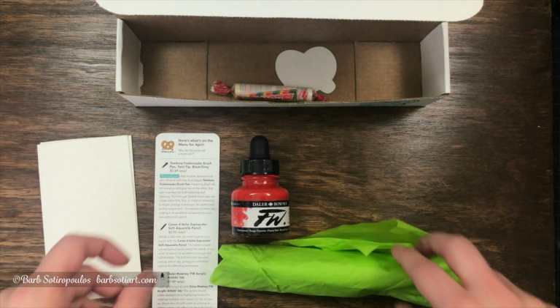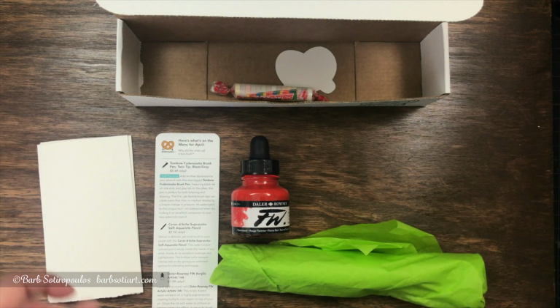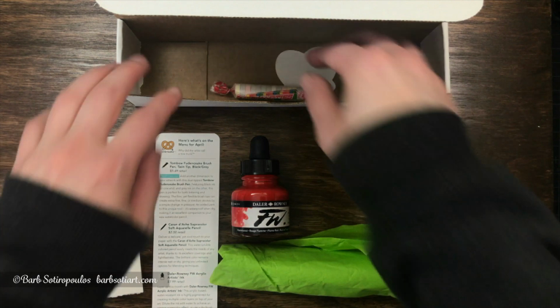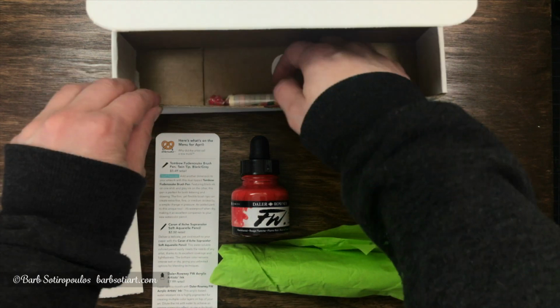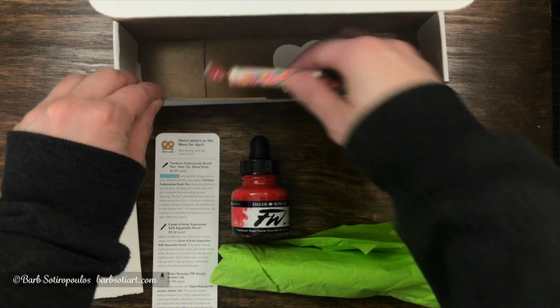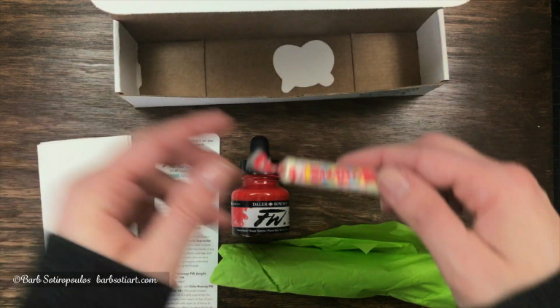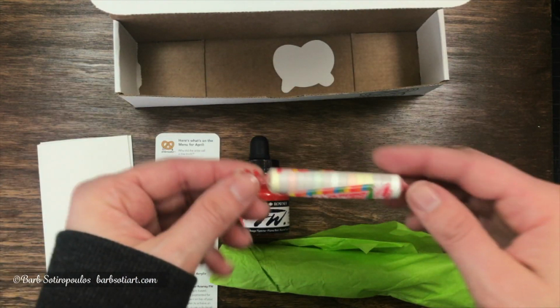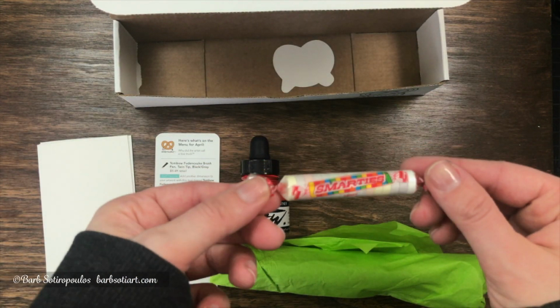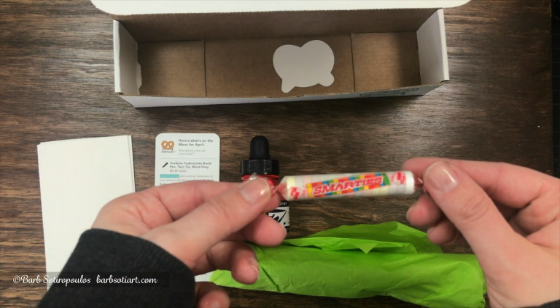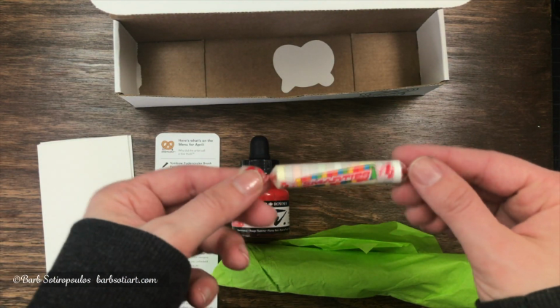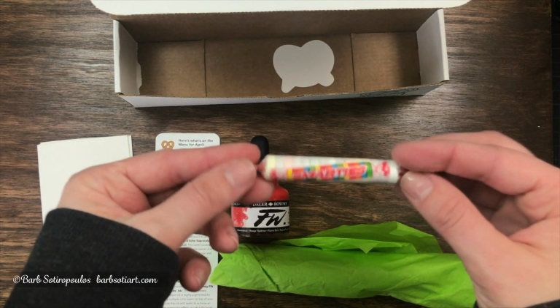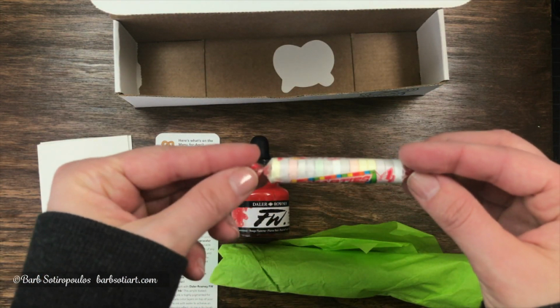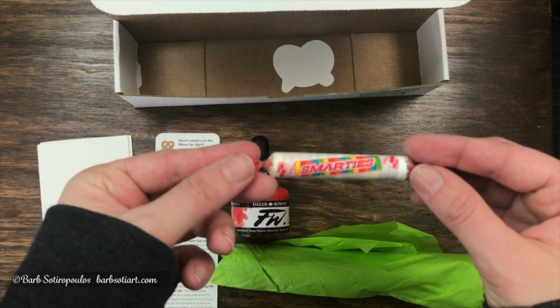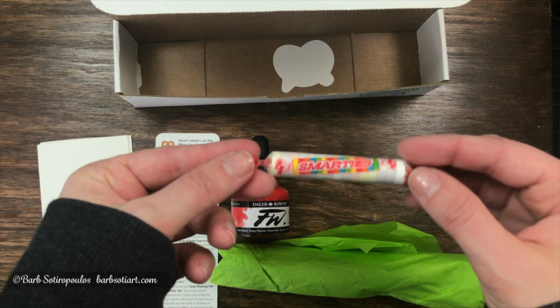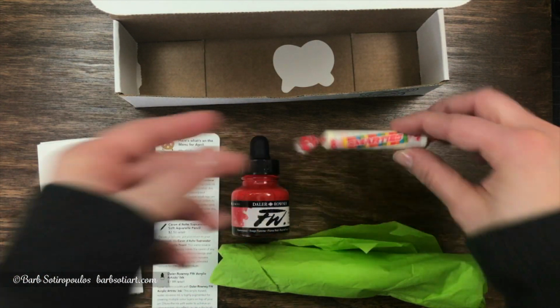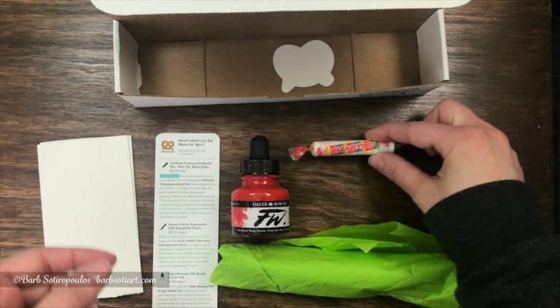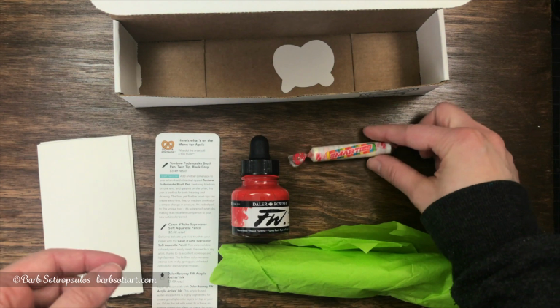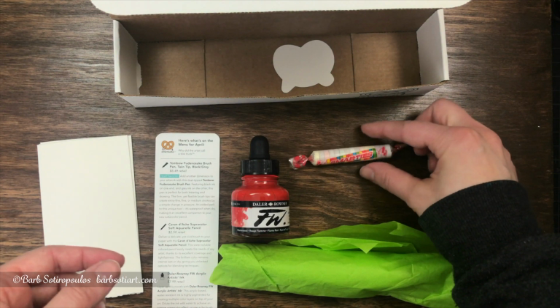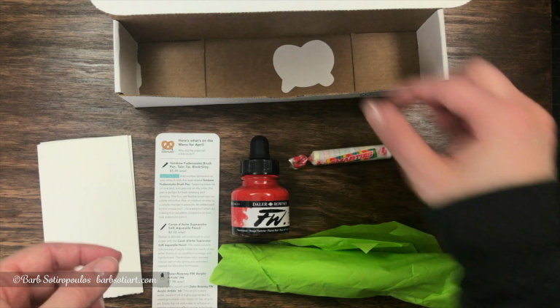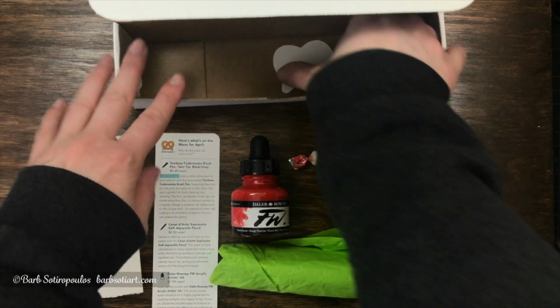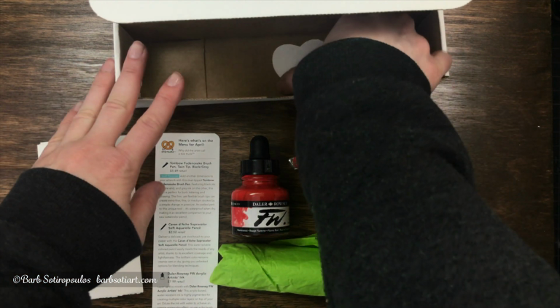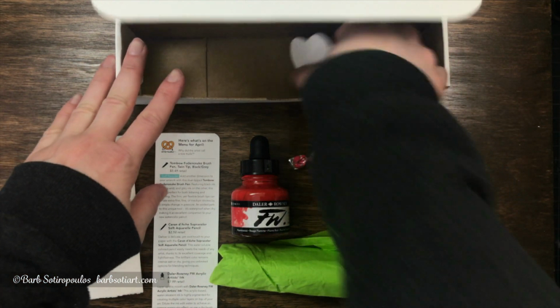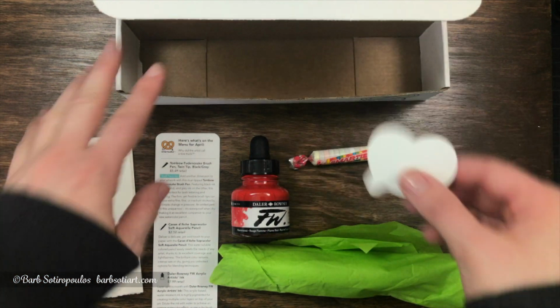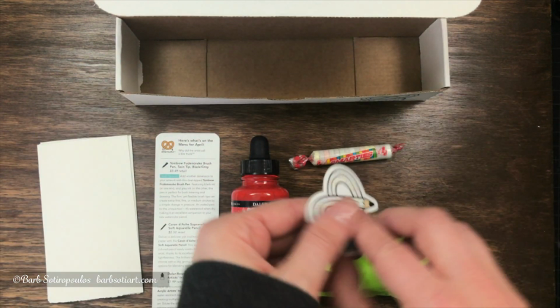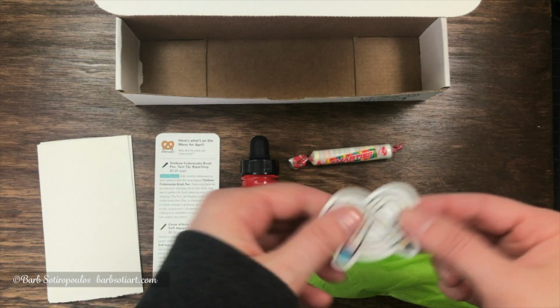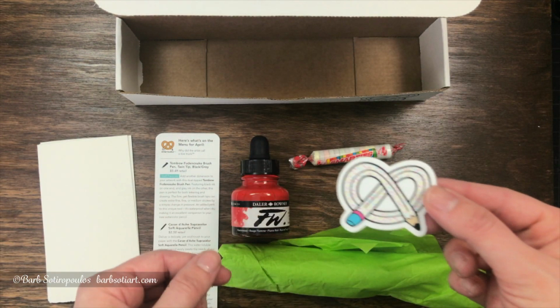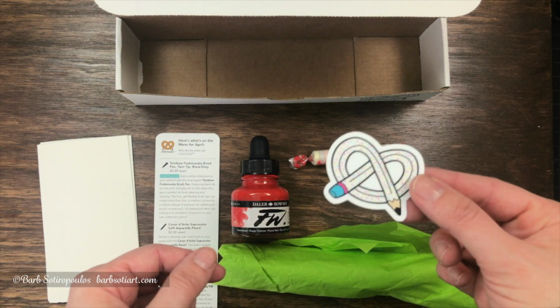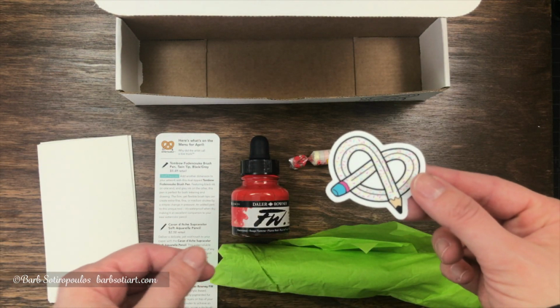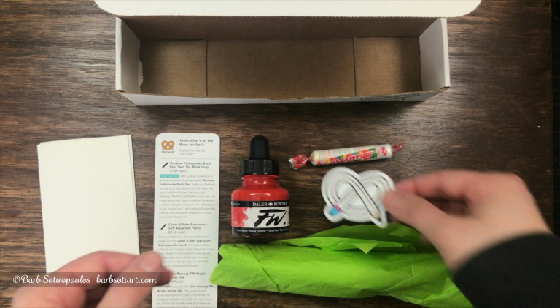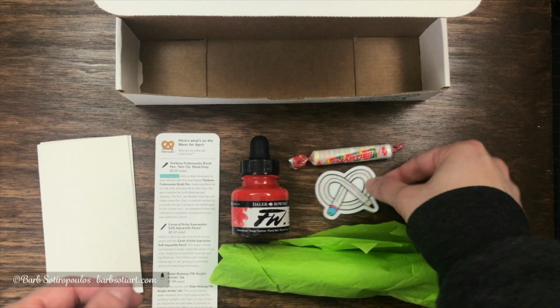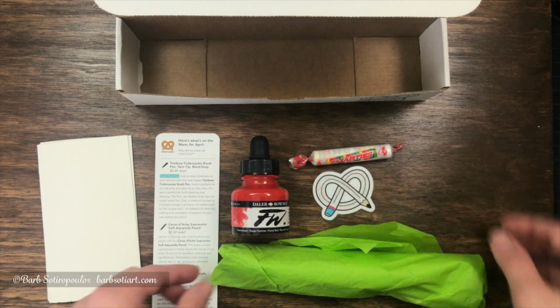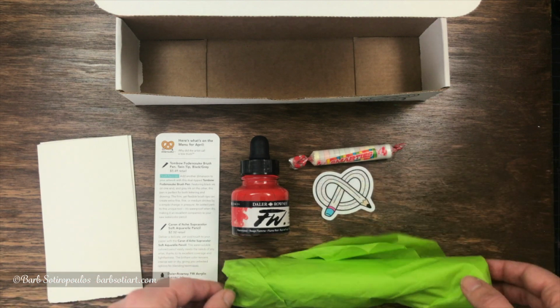Next we have the green tissue, and our snack that came with this month's box, and of course the ArtSnacks sticker, which always has a little bit of a different design on it.